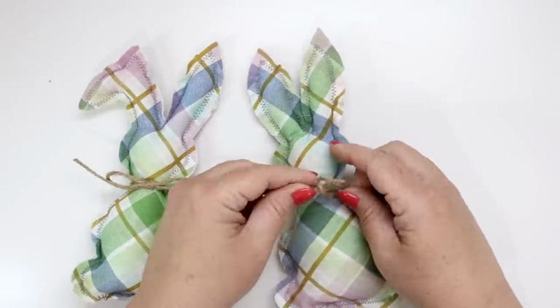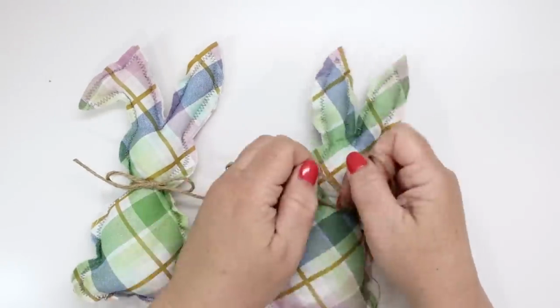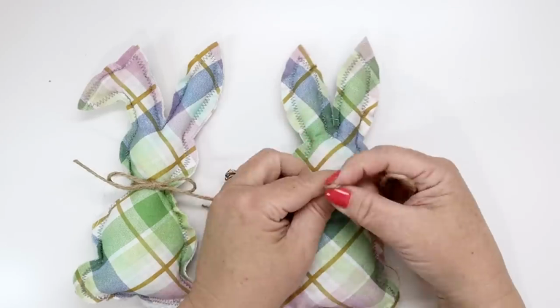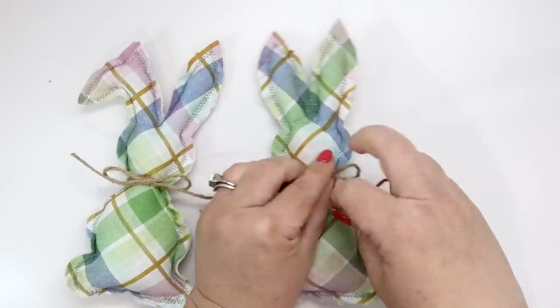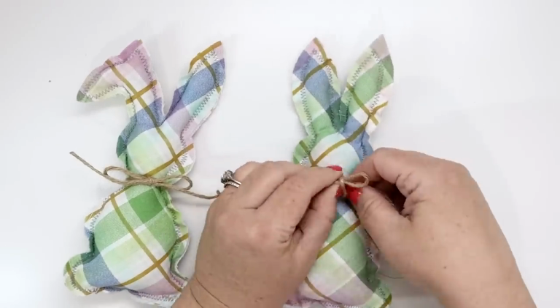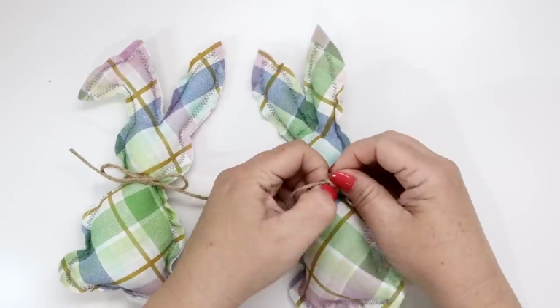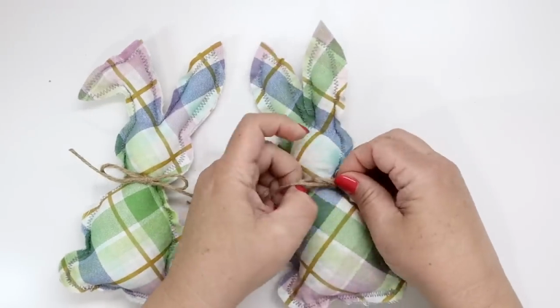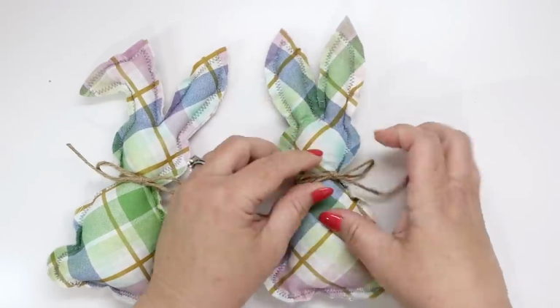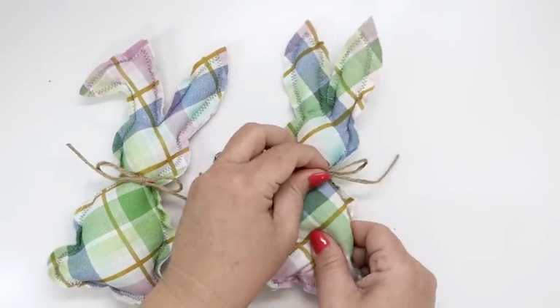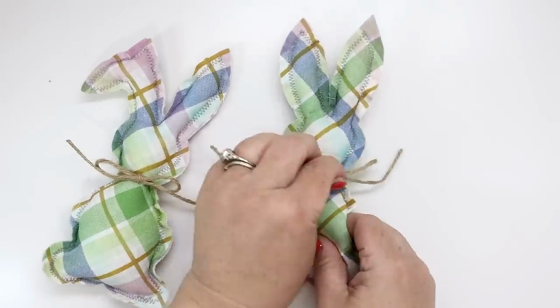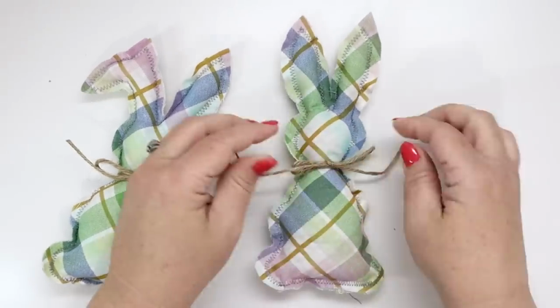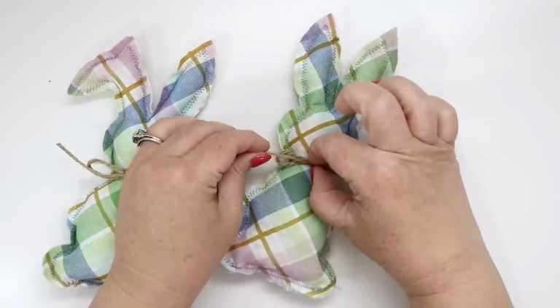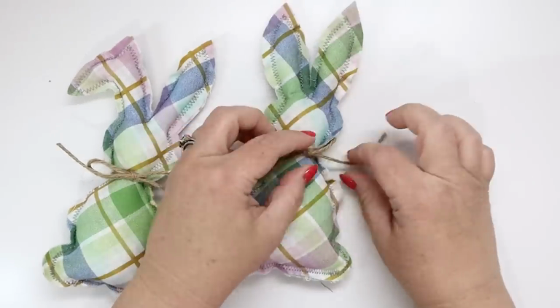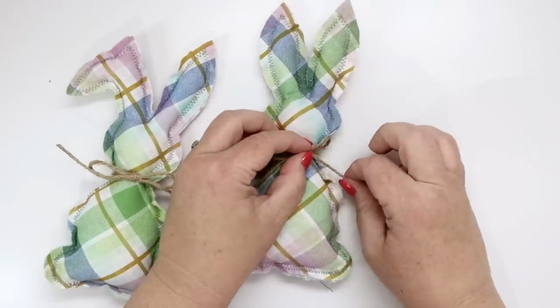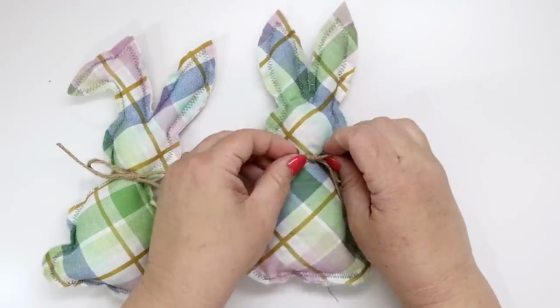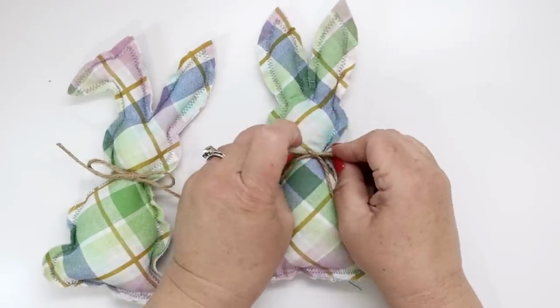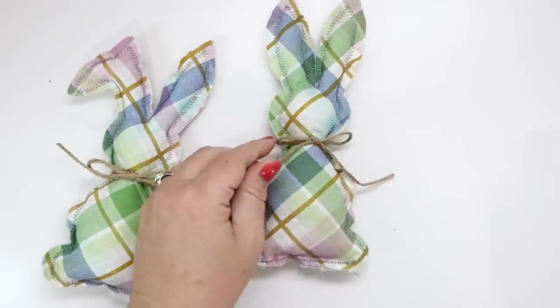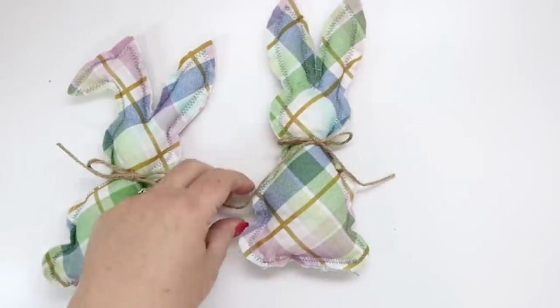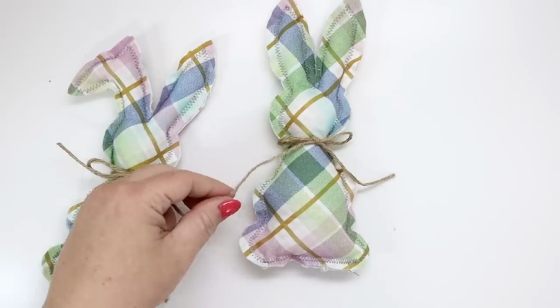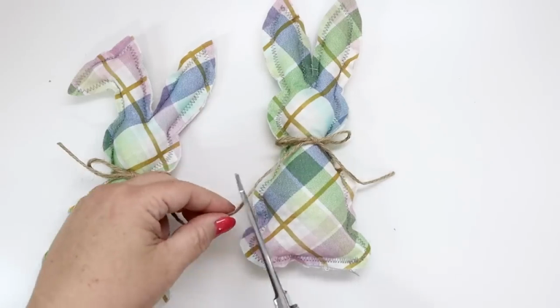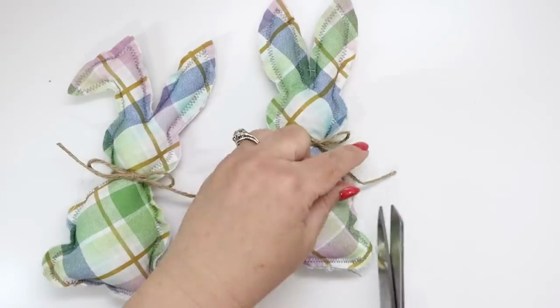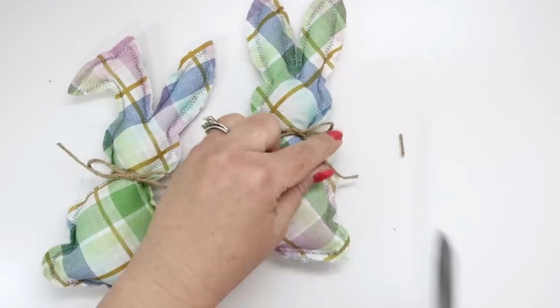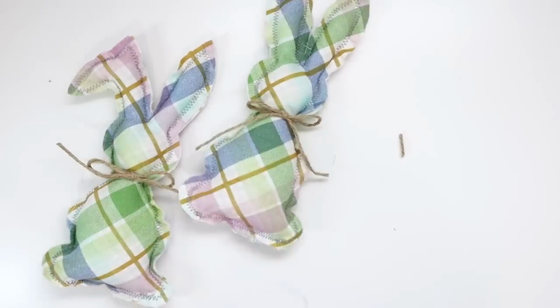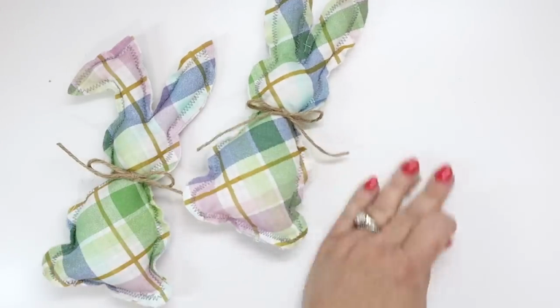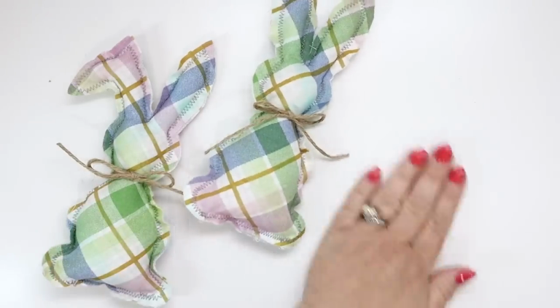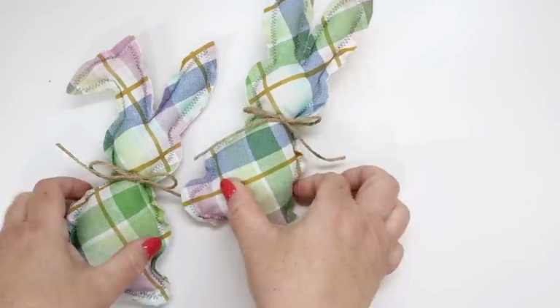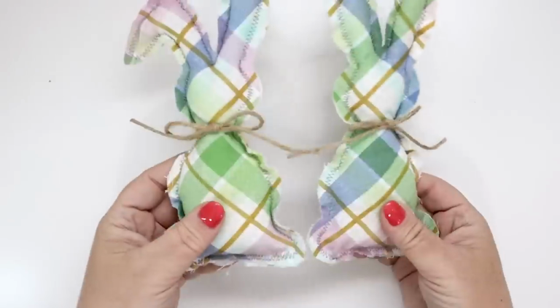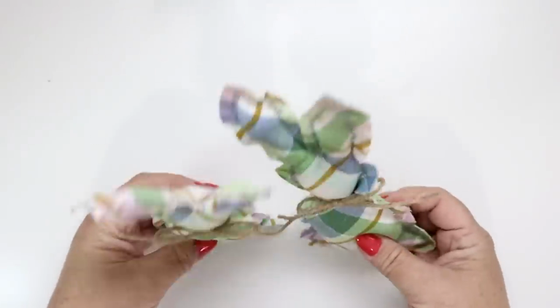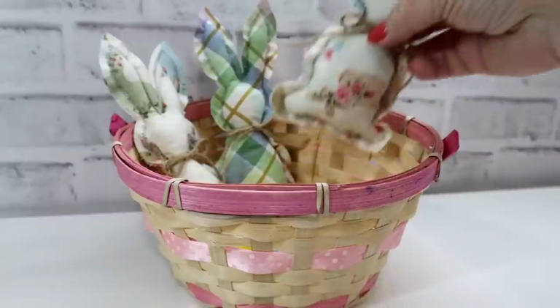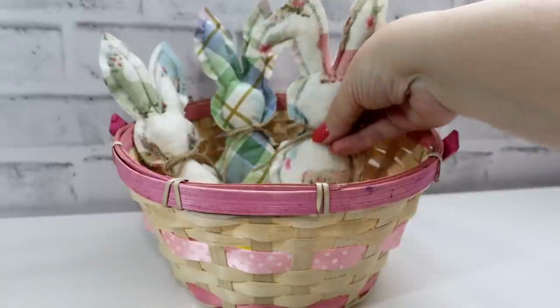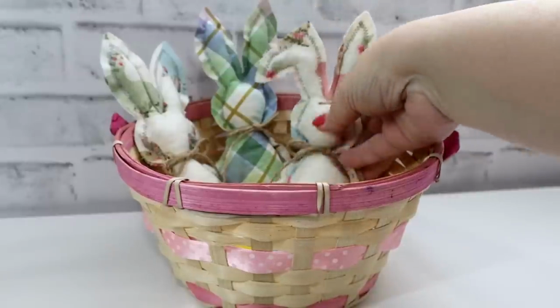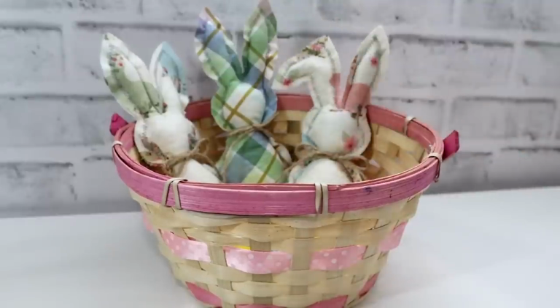These are super fast and easy to make and you can make them in all kinds of different colors and materials. I can't wait to see which materials and colors you're going to use to fill up your Easter basket this year.